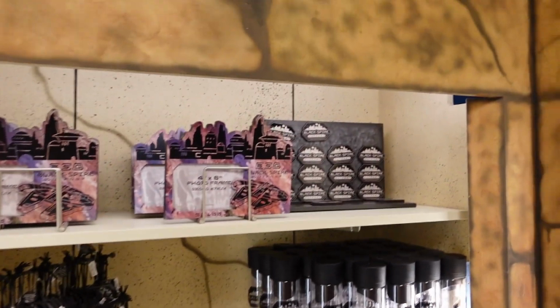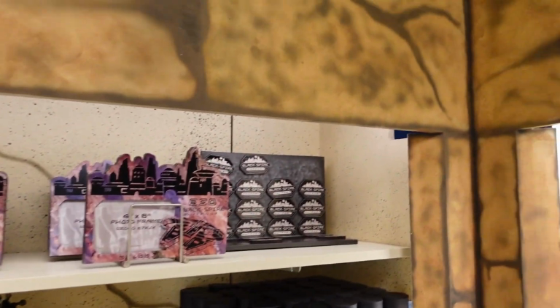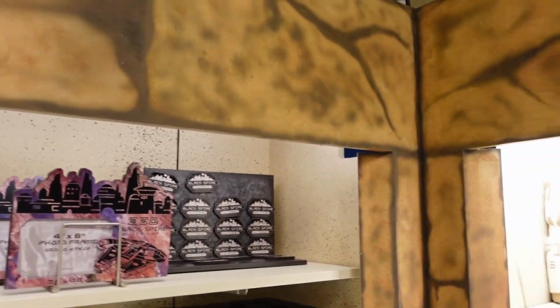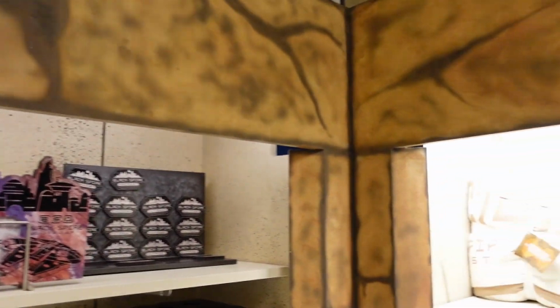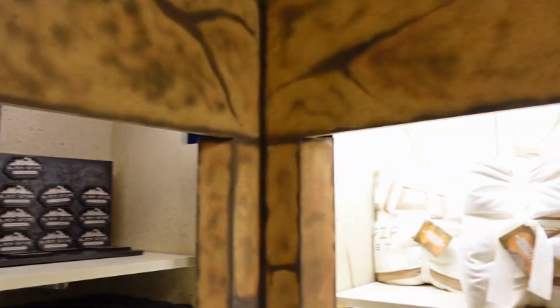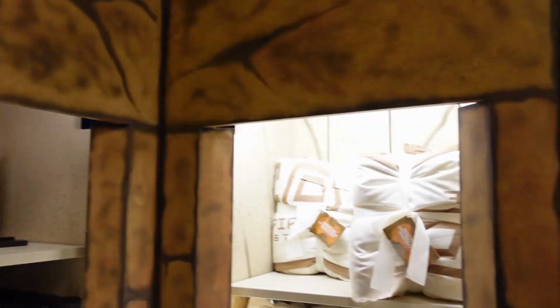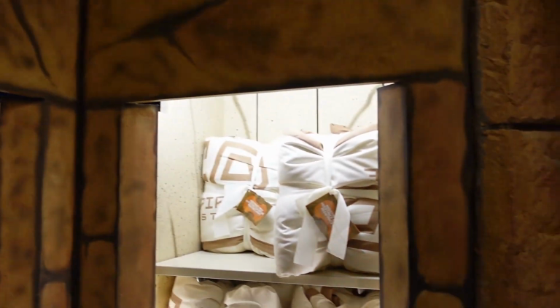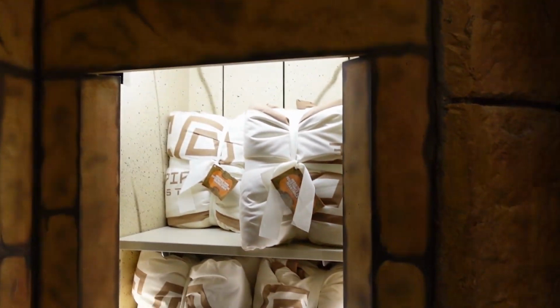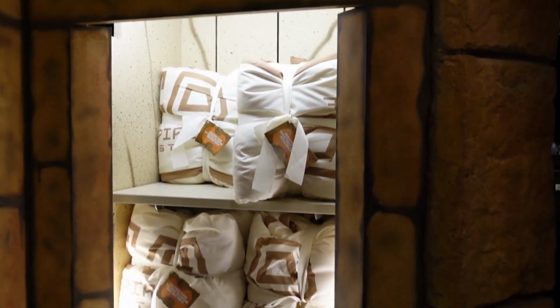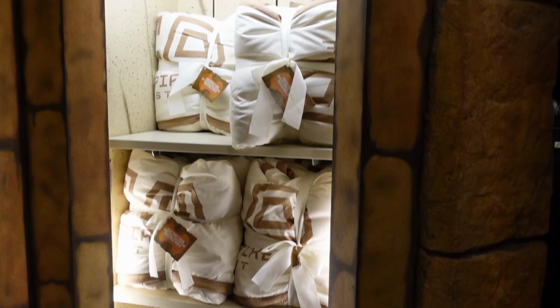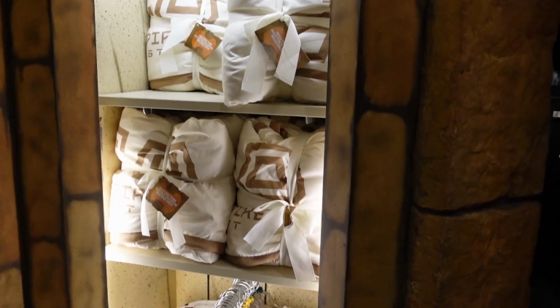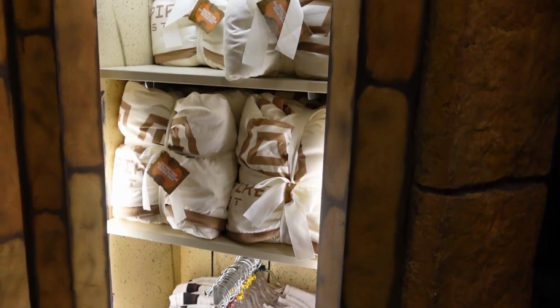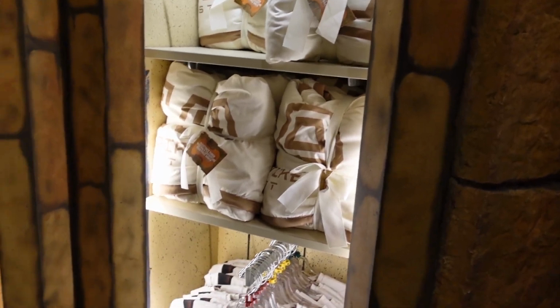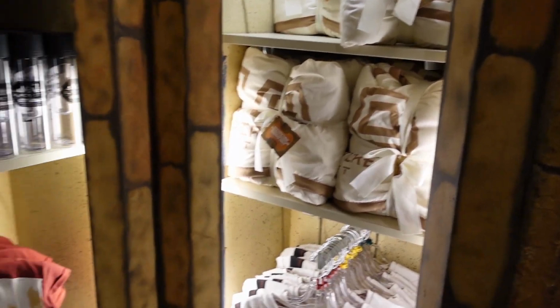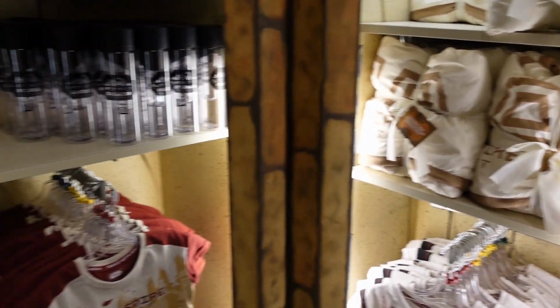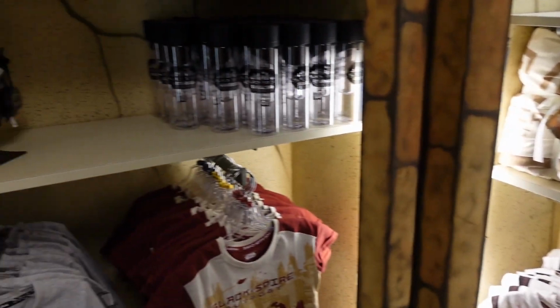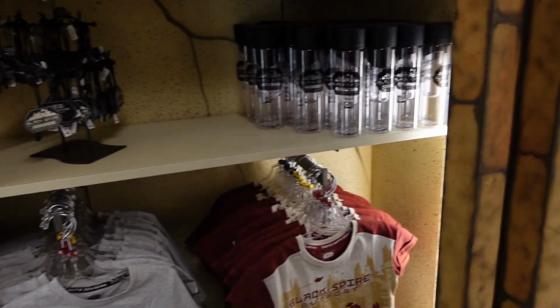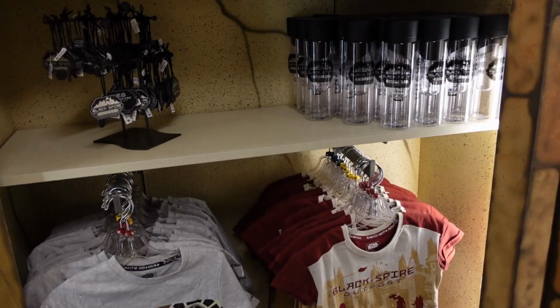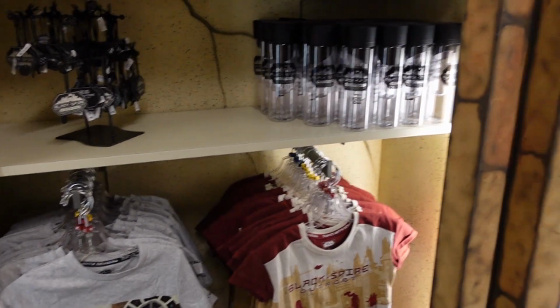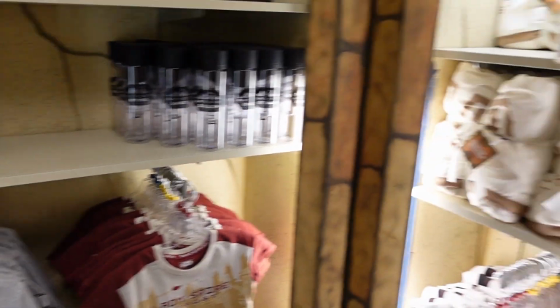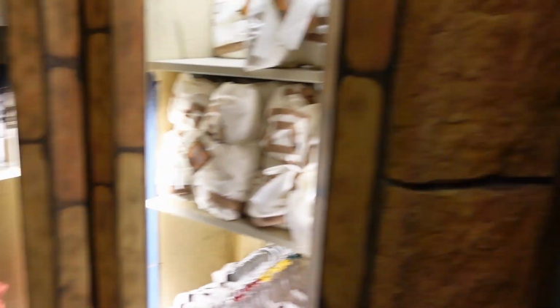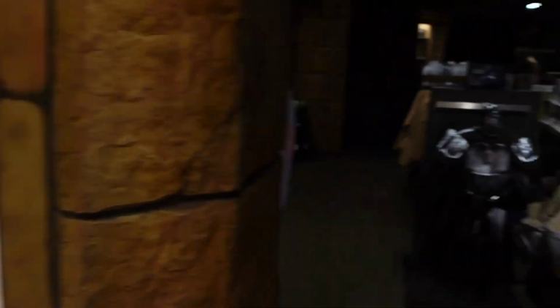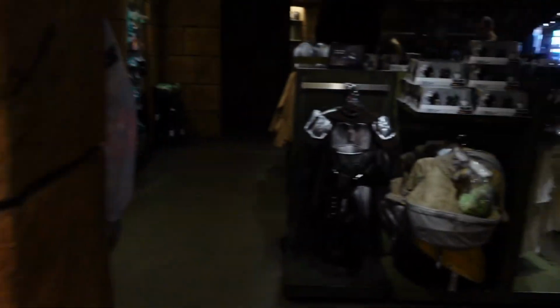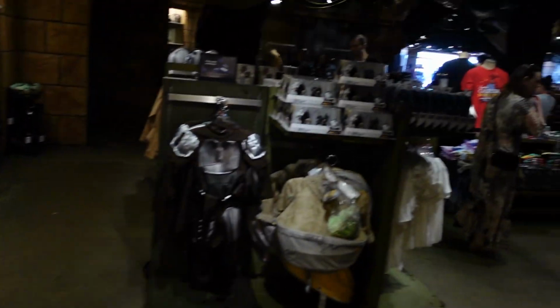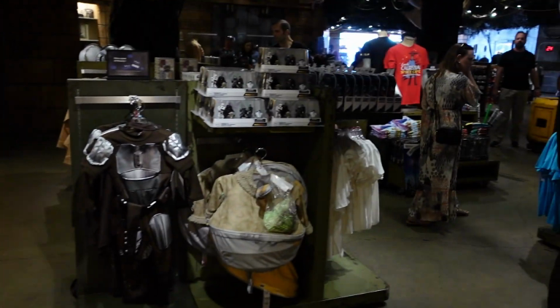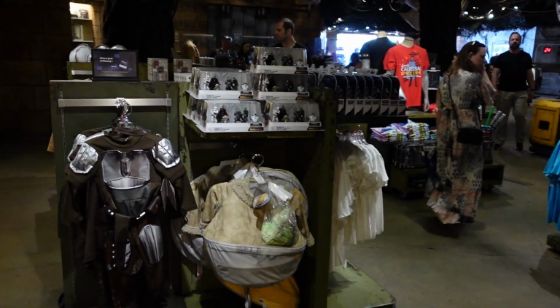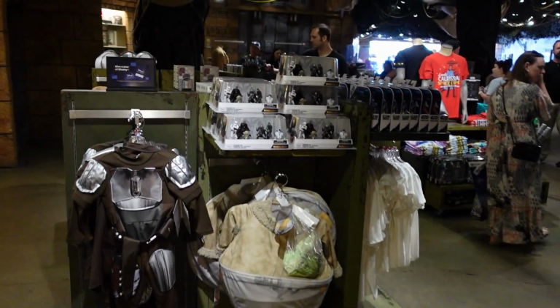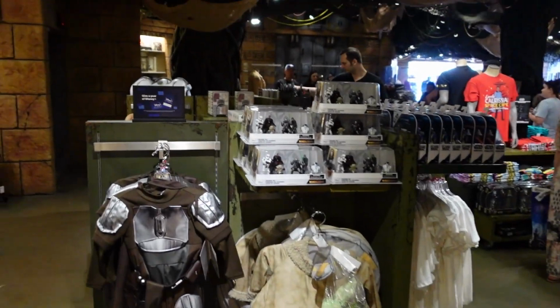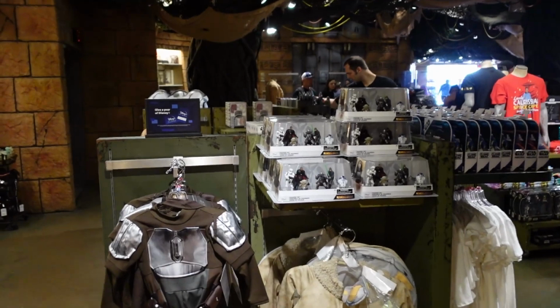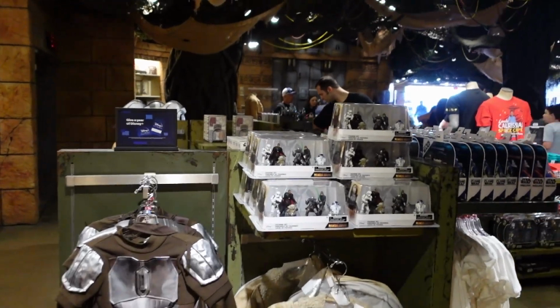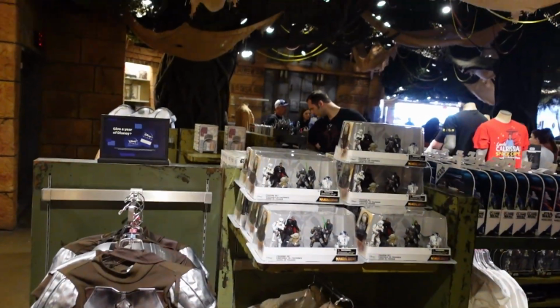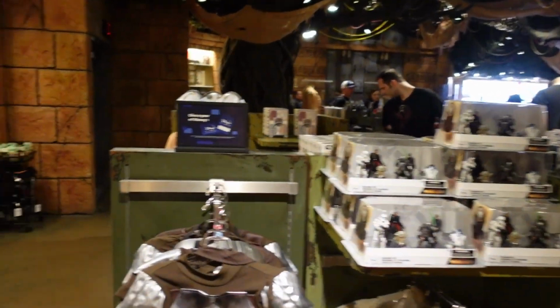Everything in here is pretty much still the same, really nothing new. If there's anything in here that you guys like and want to get info on the price, let us know.